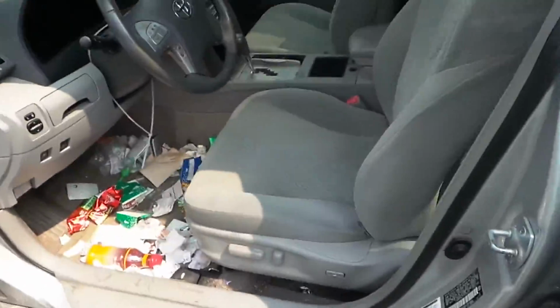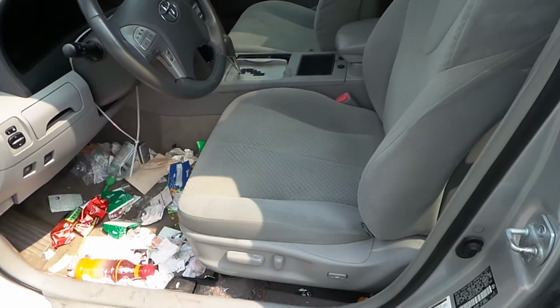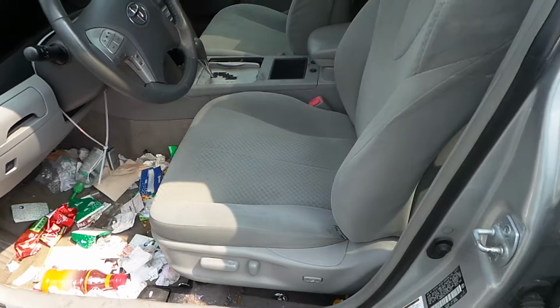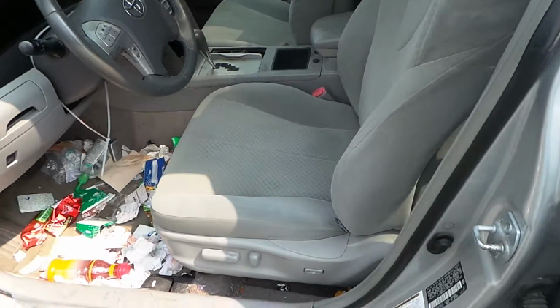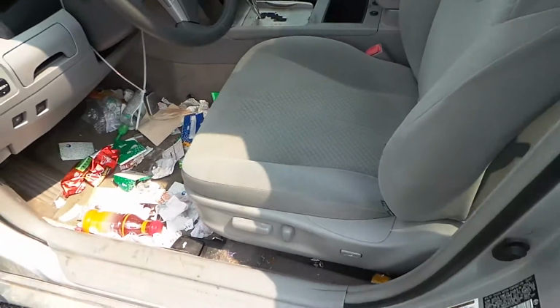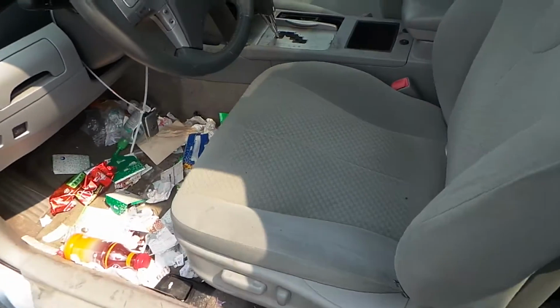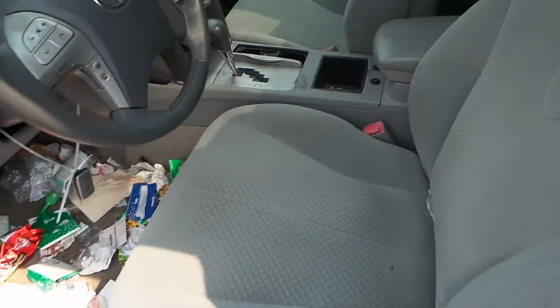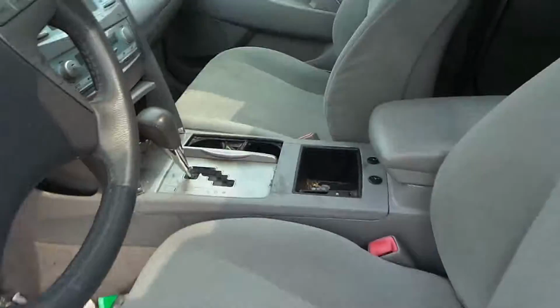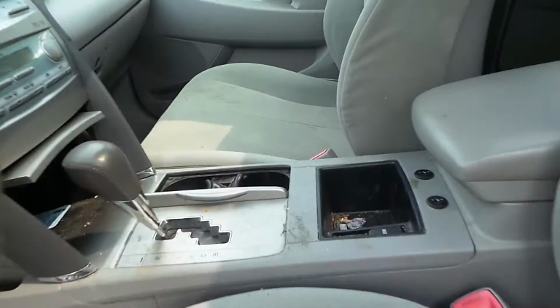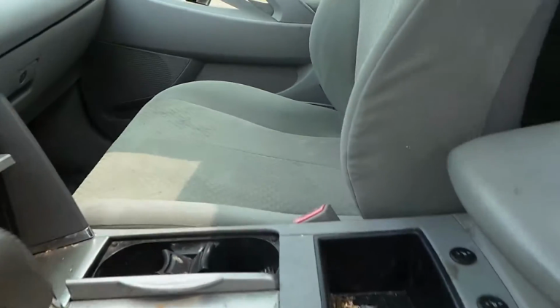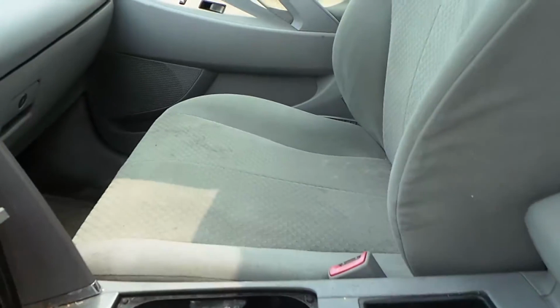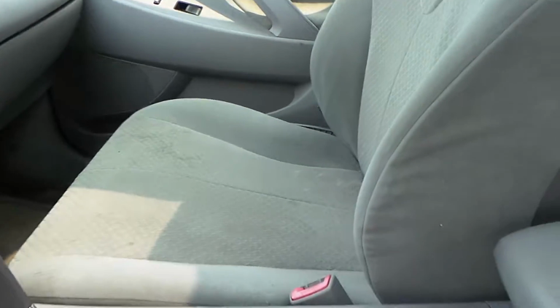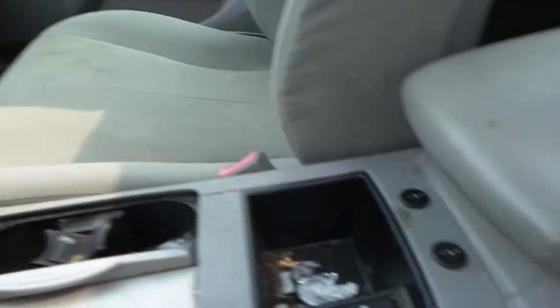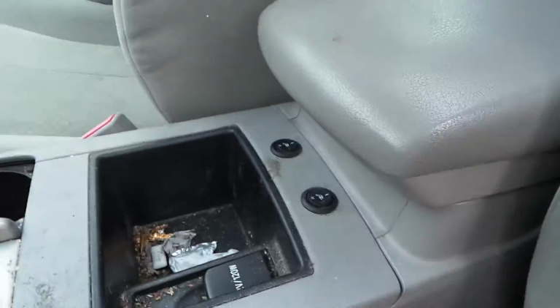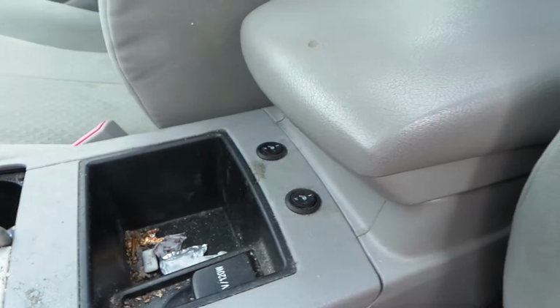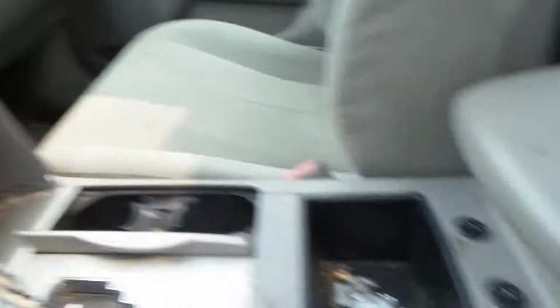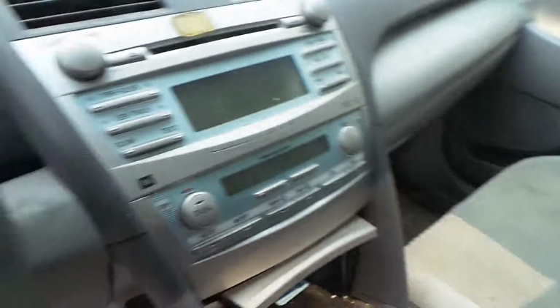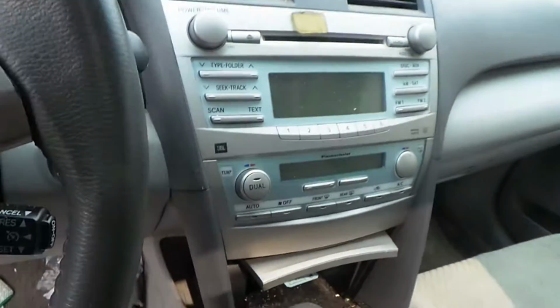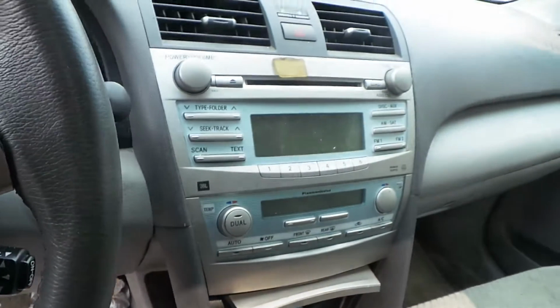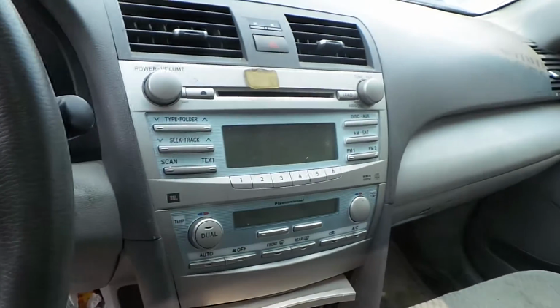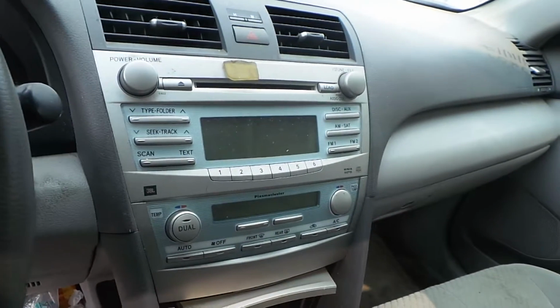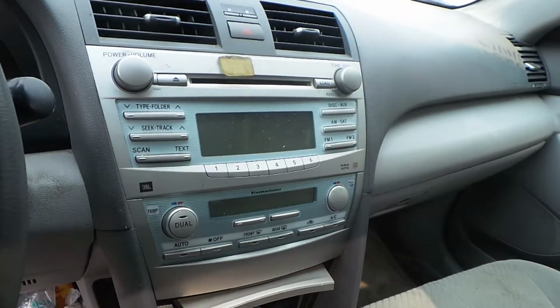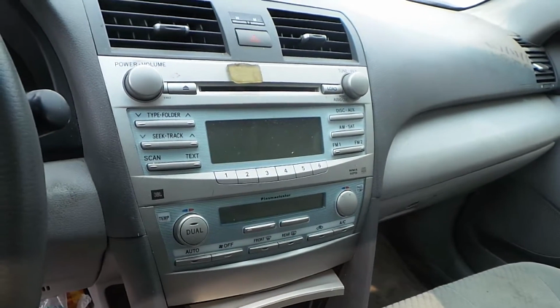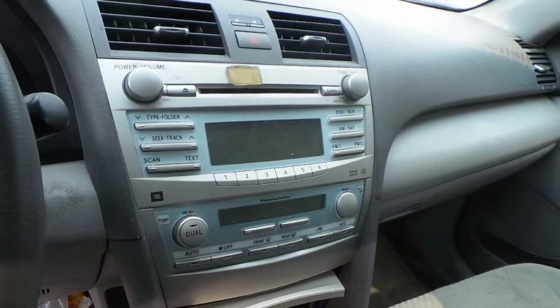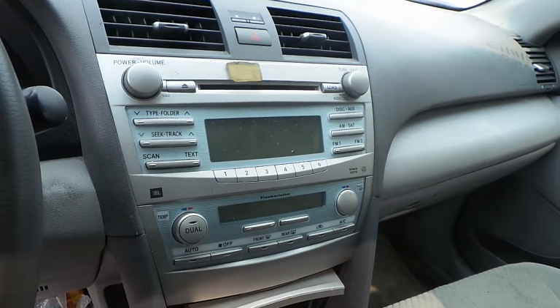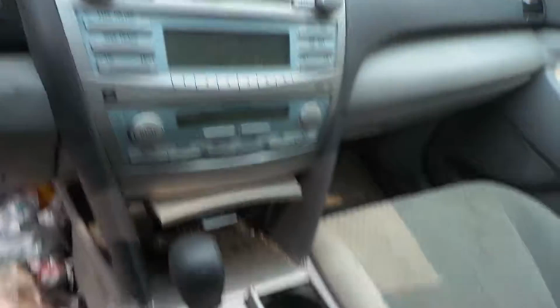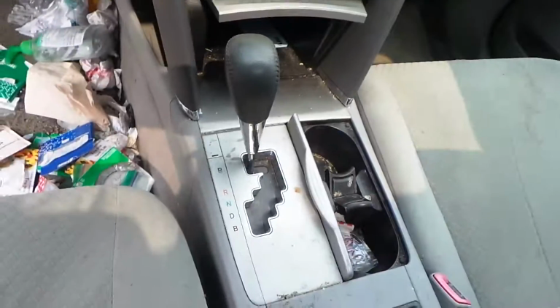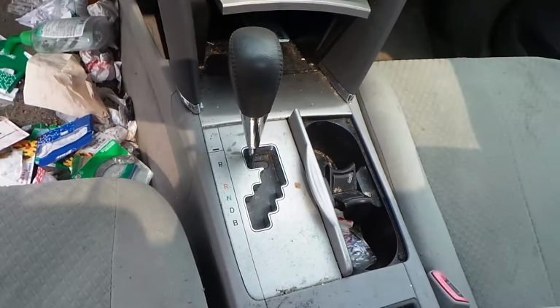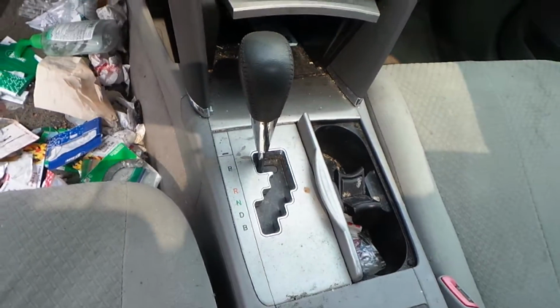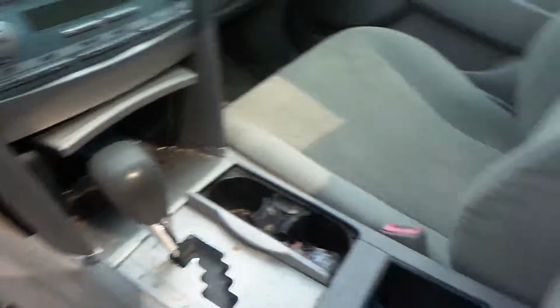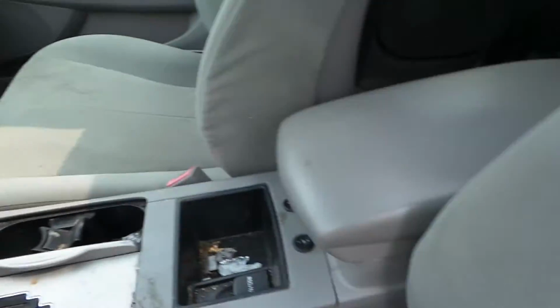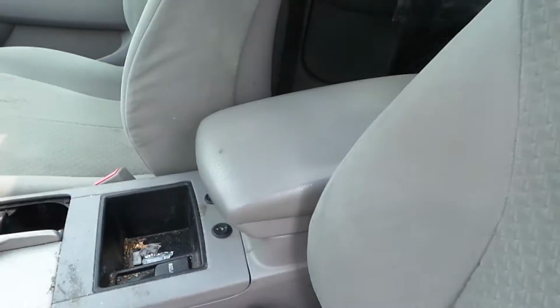Inside we have a gray cloth interior with a power driver's seat. Both of the seats are in decent shape for the year and they're also heated. We have a good heat and AC control, a good radio, a good gray shifter, and gray console.